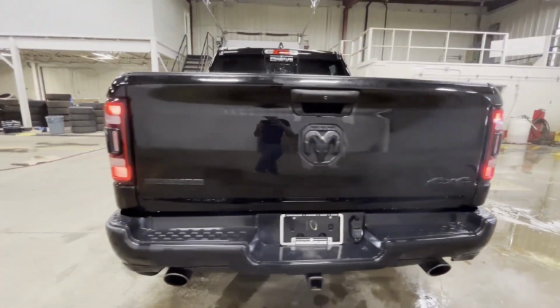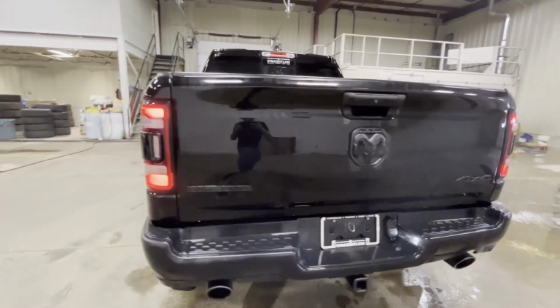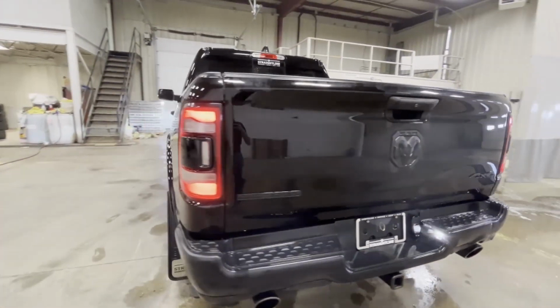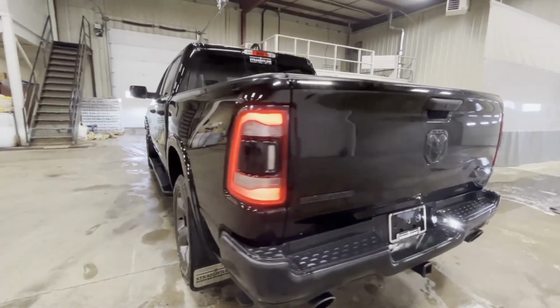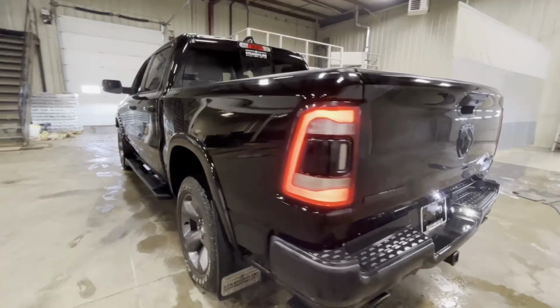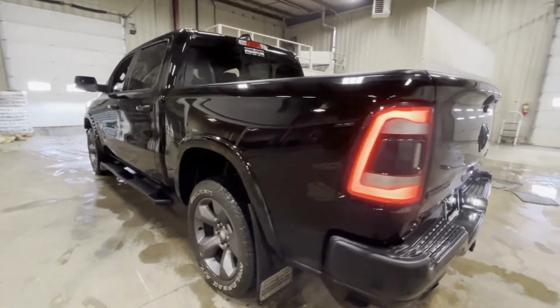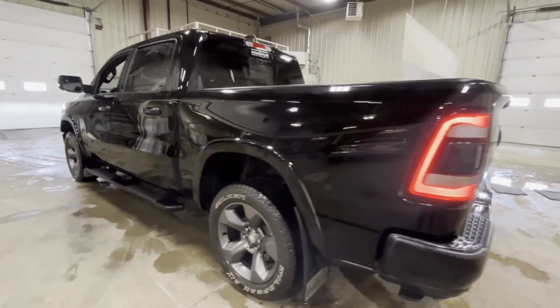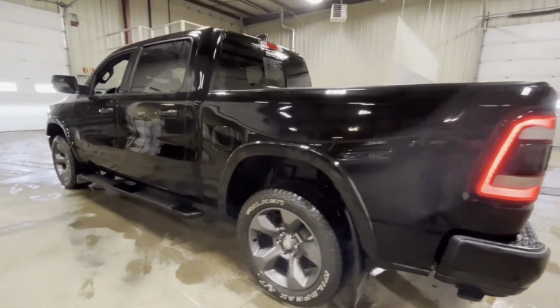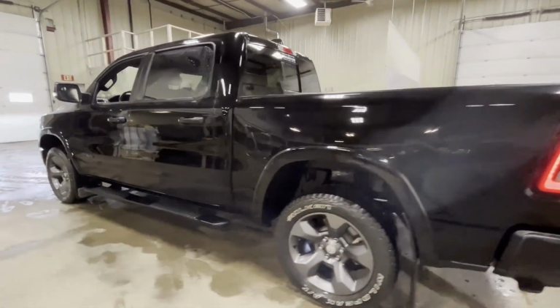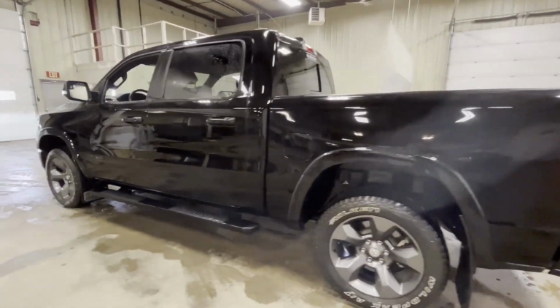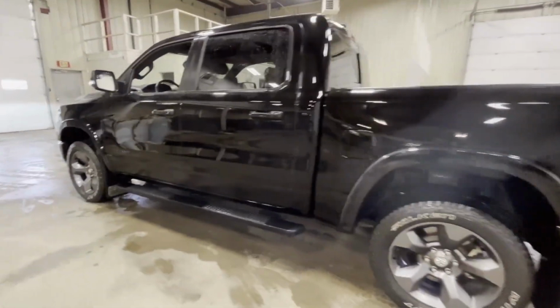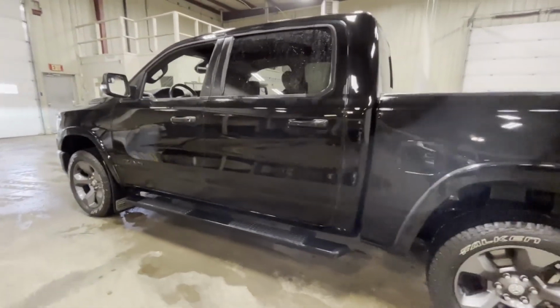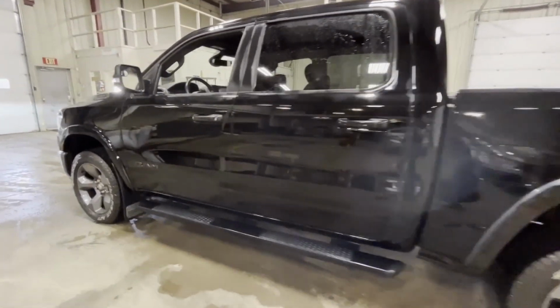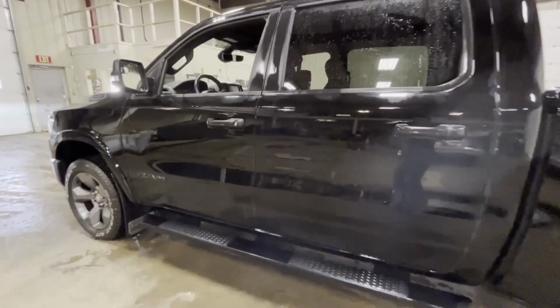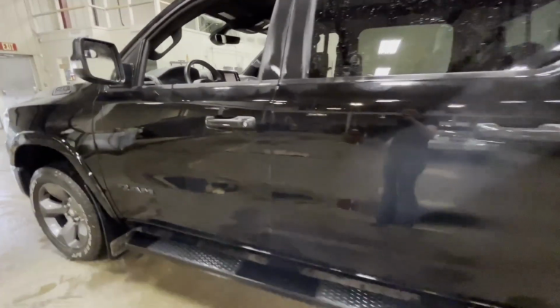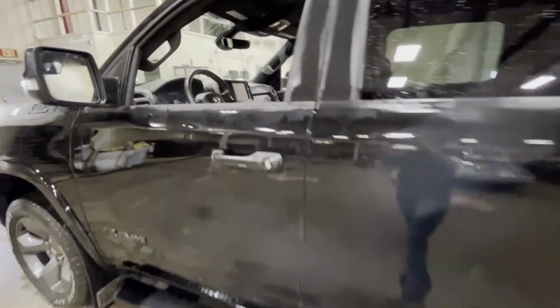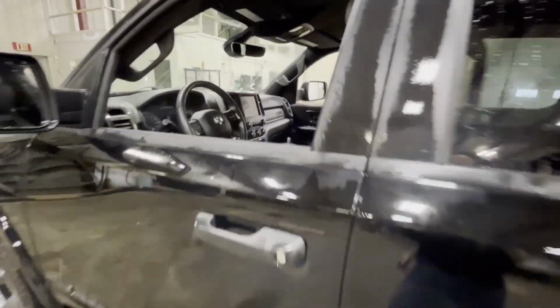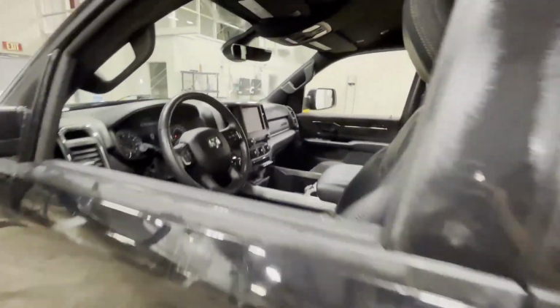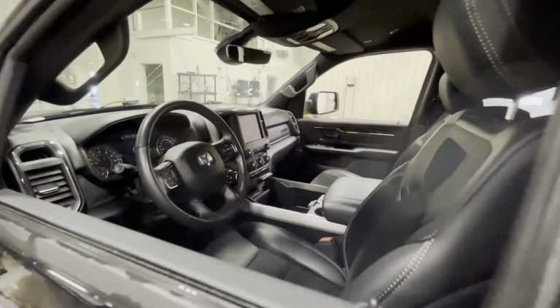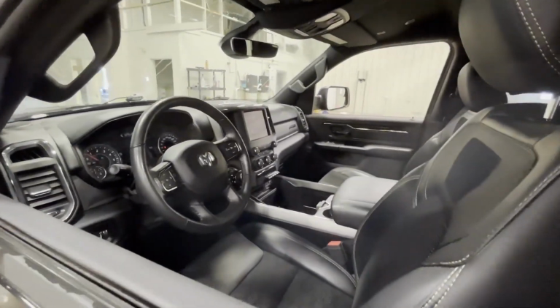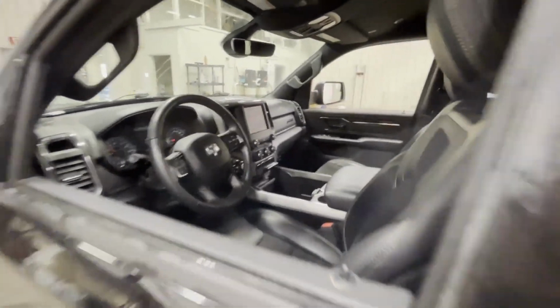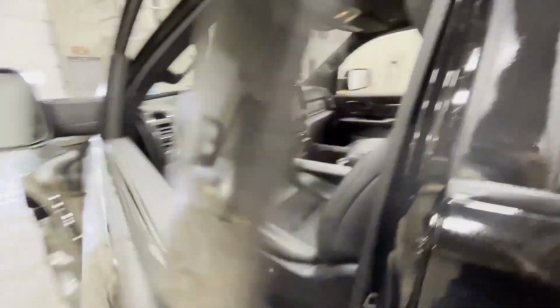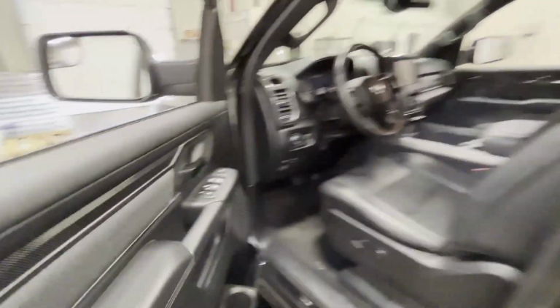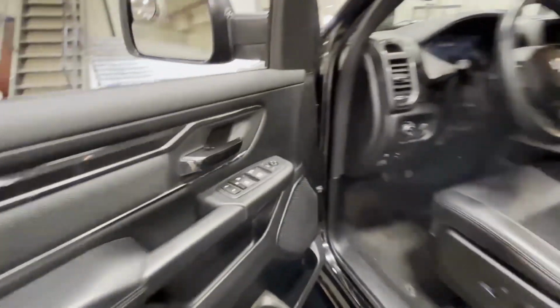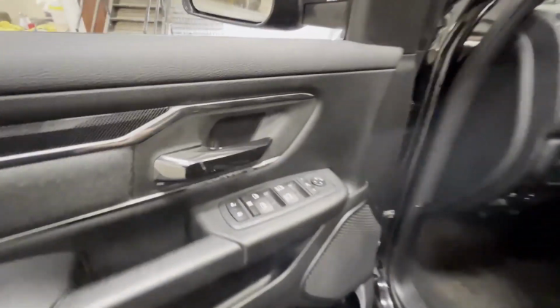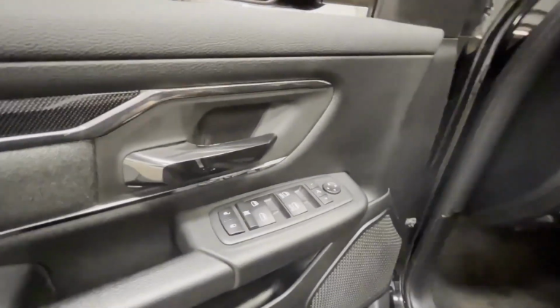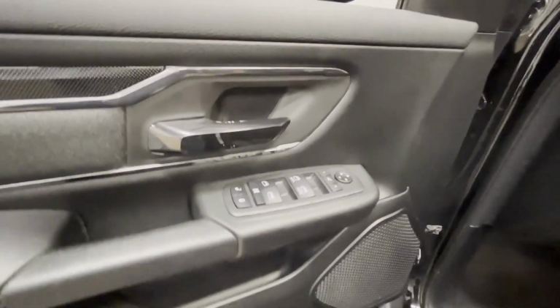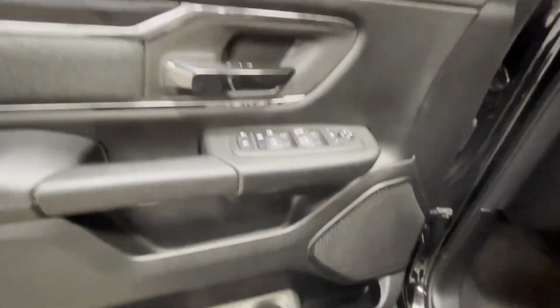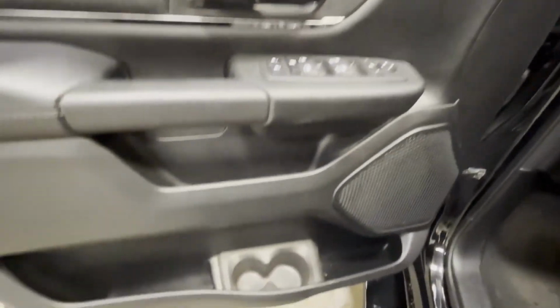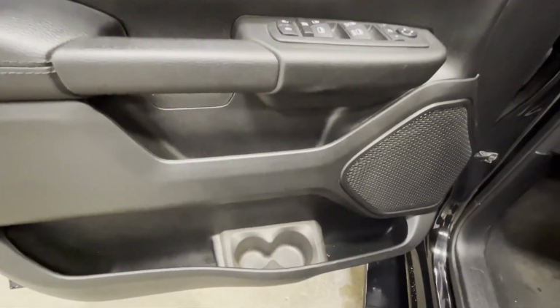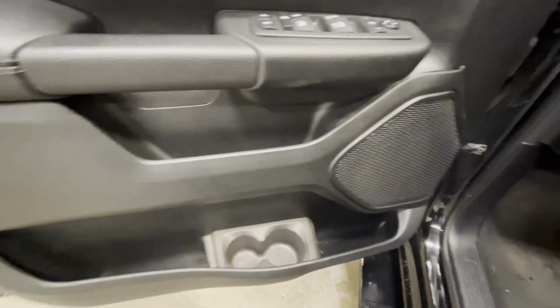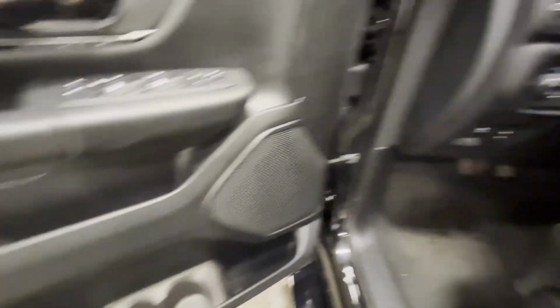This was a special edition truck that they came out with in the year 2020. Black or red — only two colors available. Very cool truck, guys. This one is equipped like a sport, but for the price of a Bighorn.